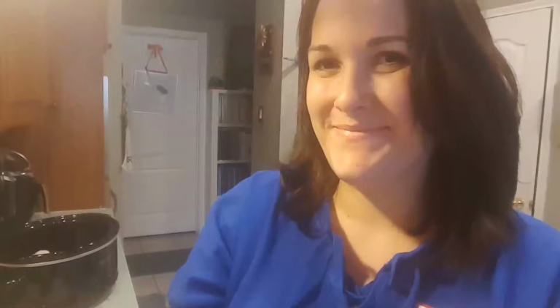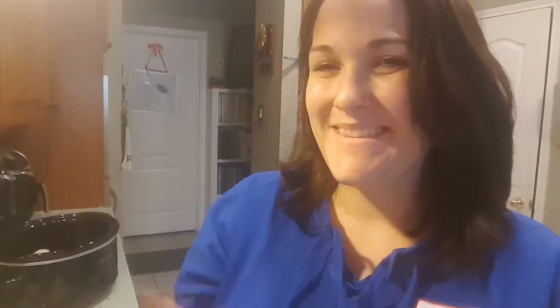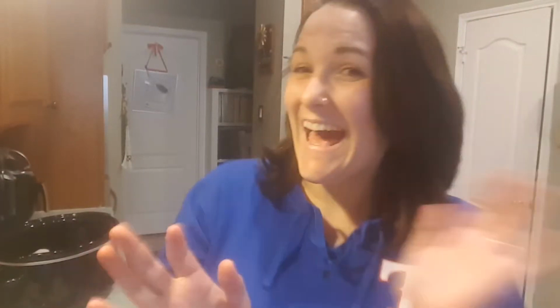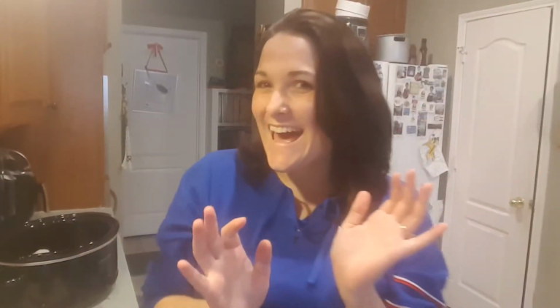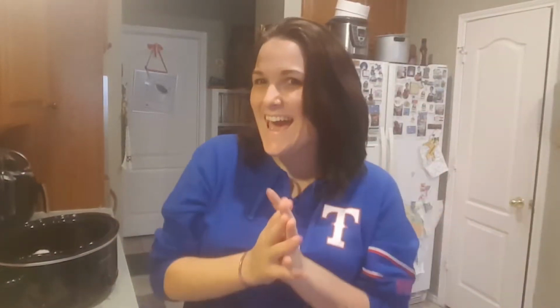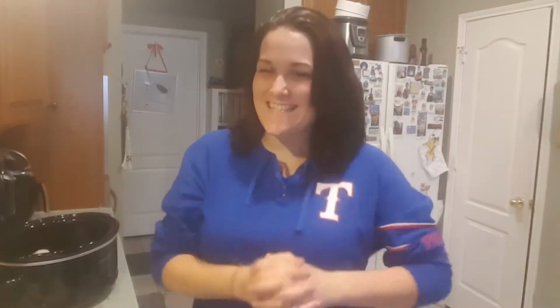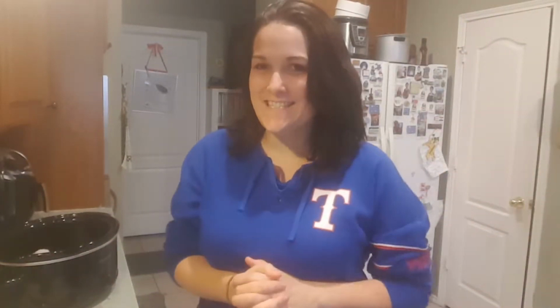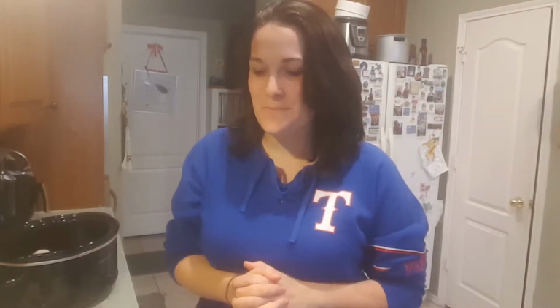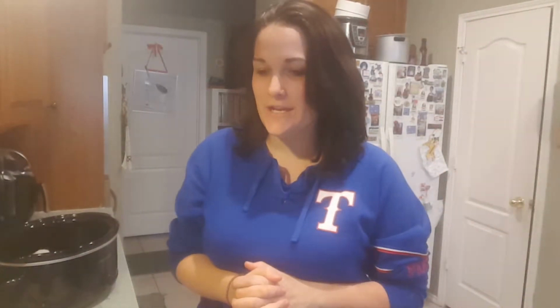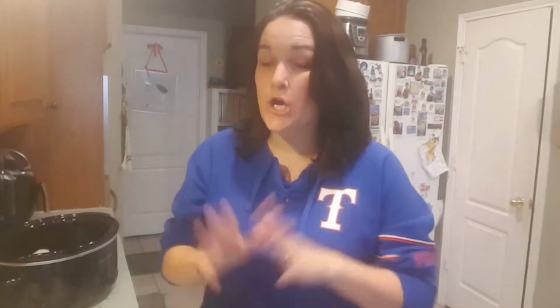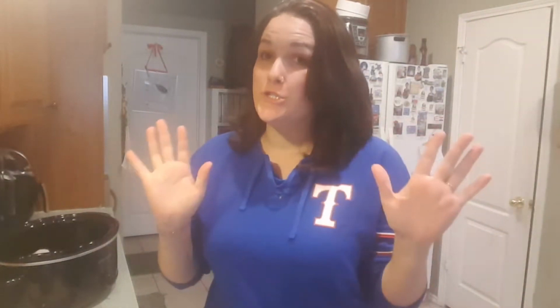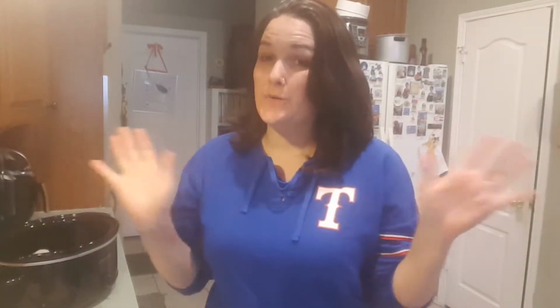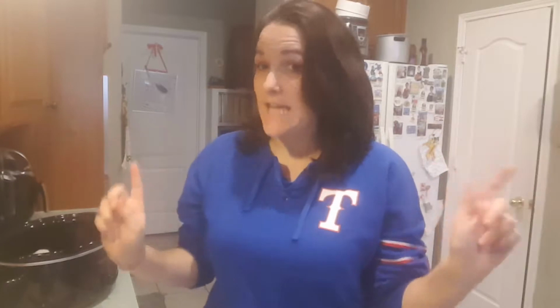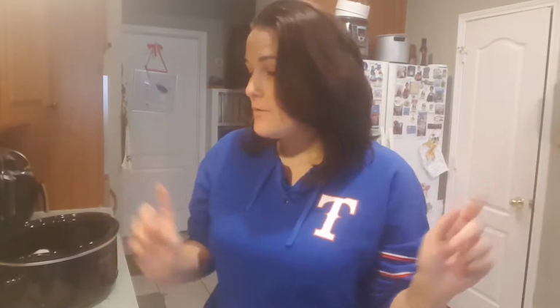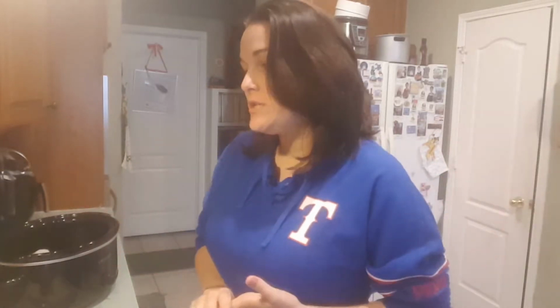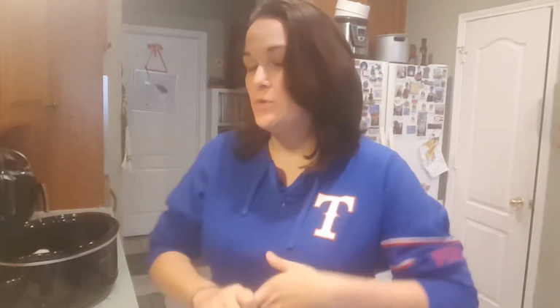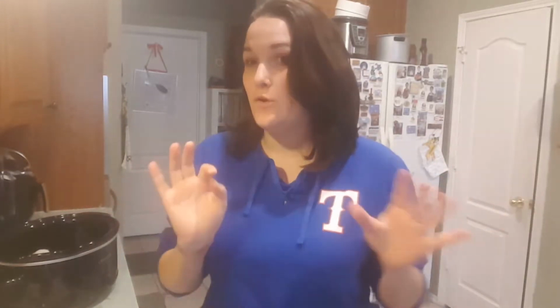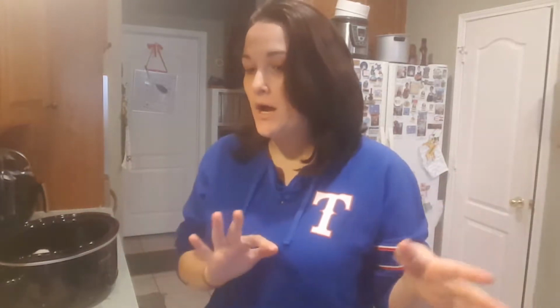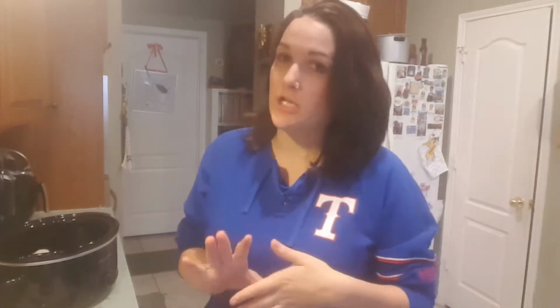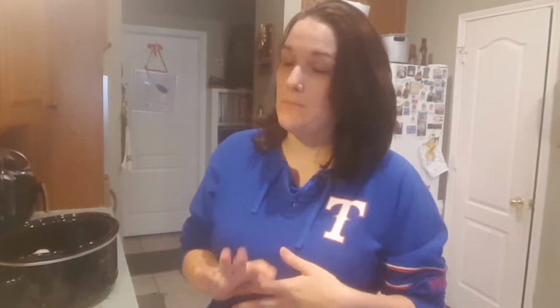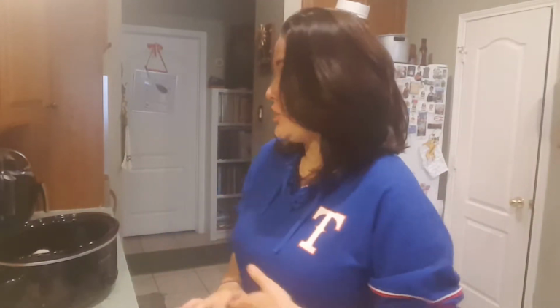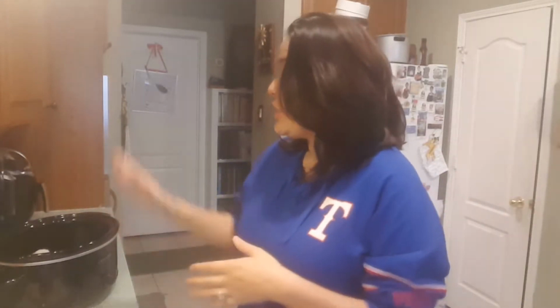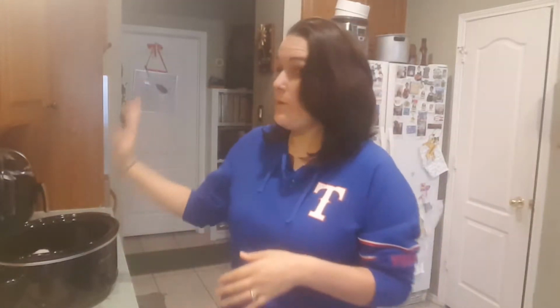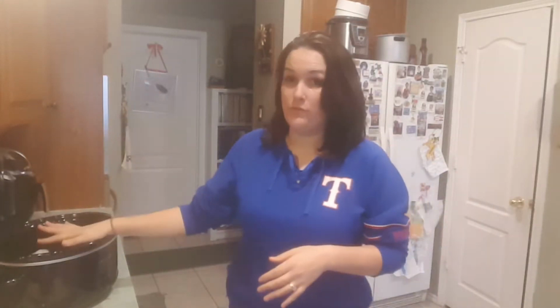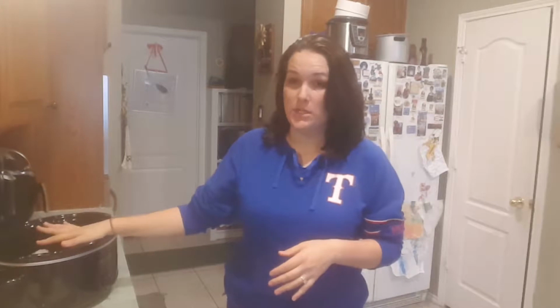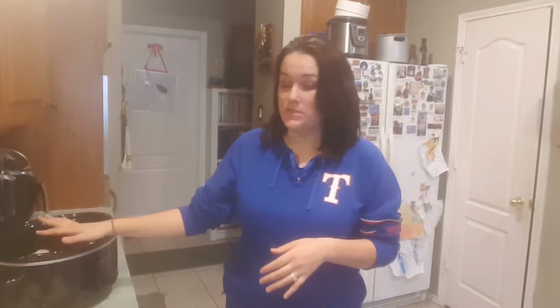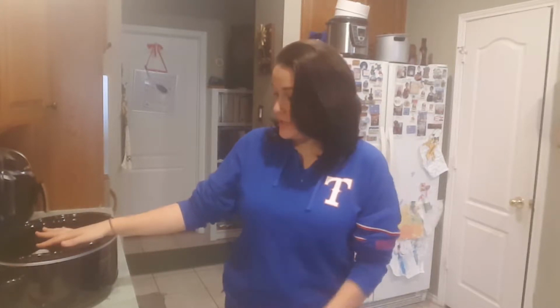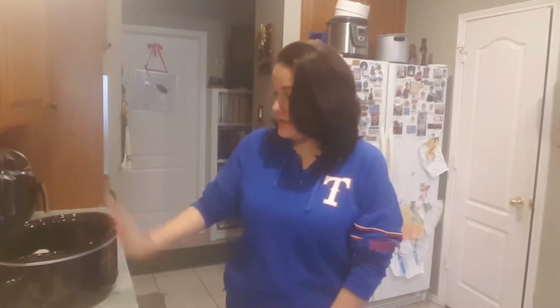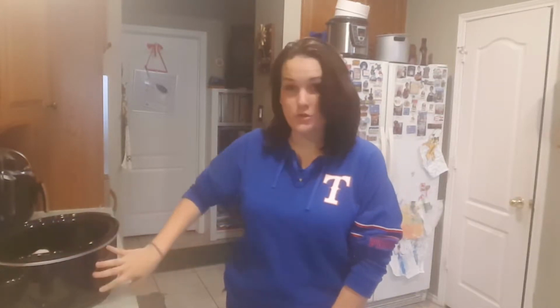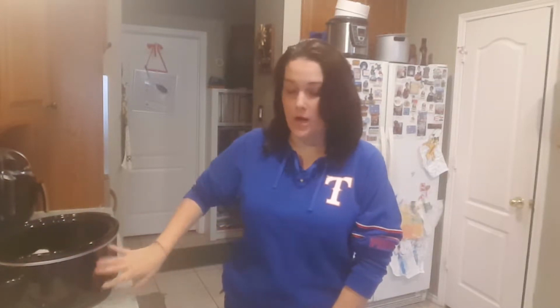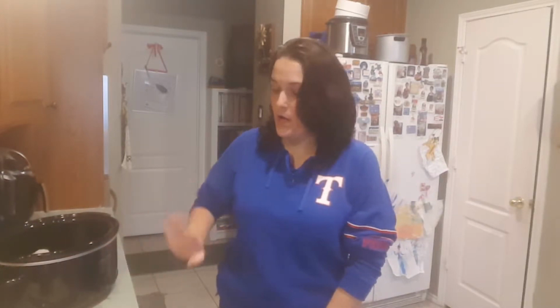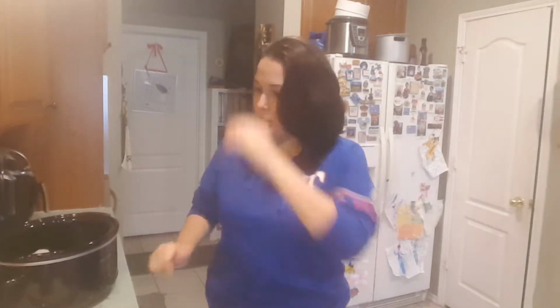Hi guys! Sassy Shopper here. So today we're going to do a Crock-Pot Chicken Parmesan. I have three chicken breasts already in, and I've turned my Crock-Pot on low.